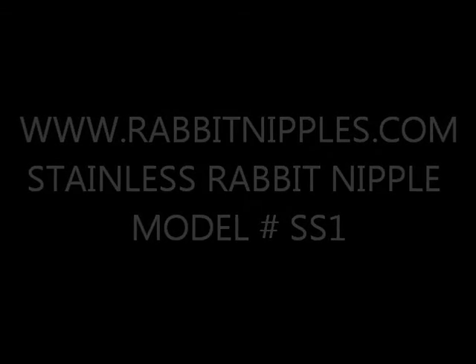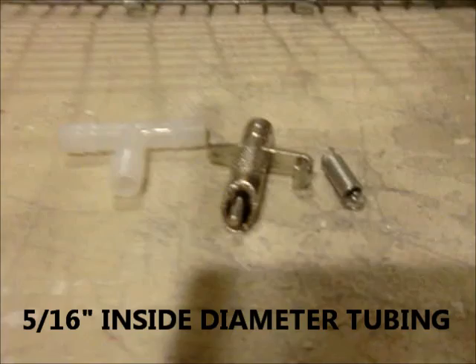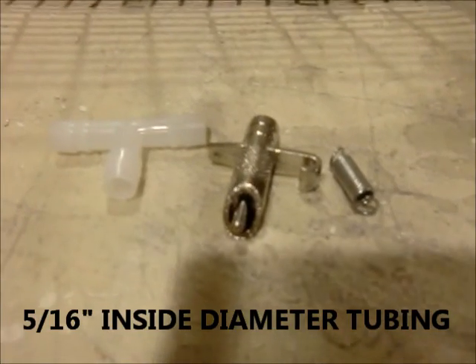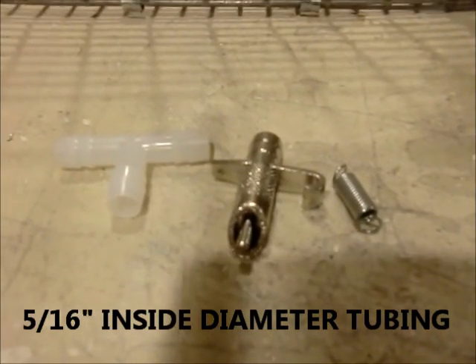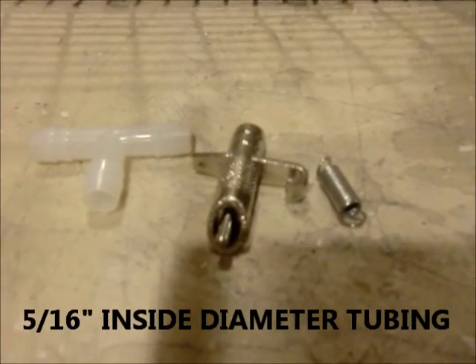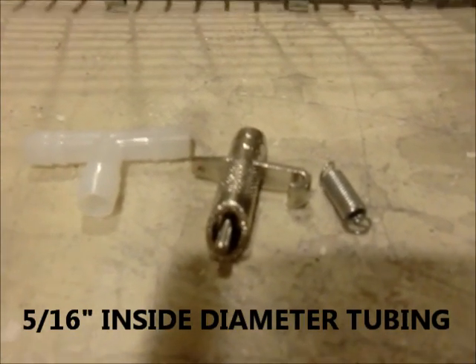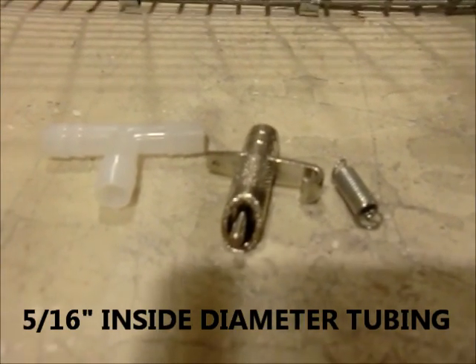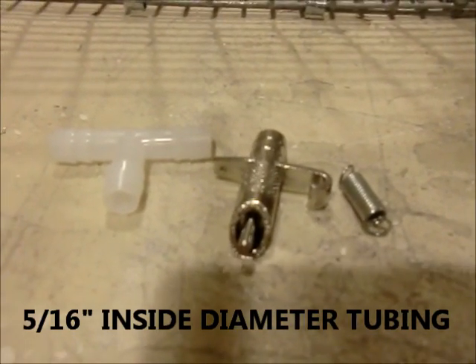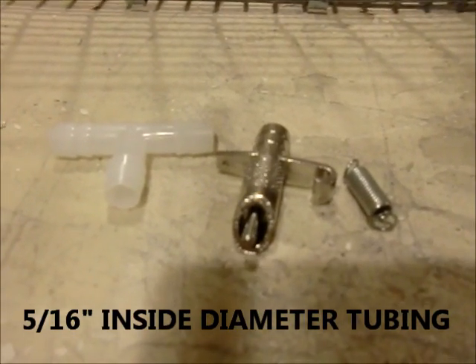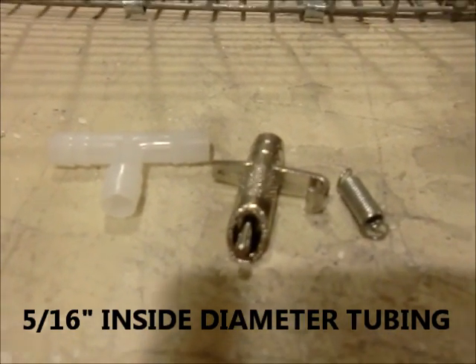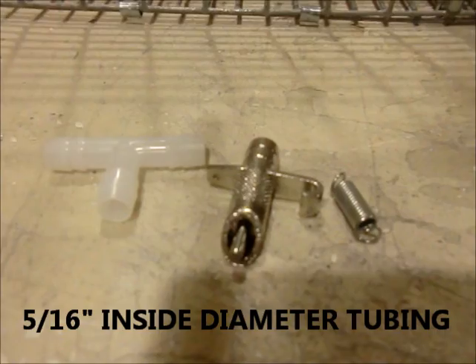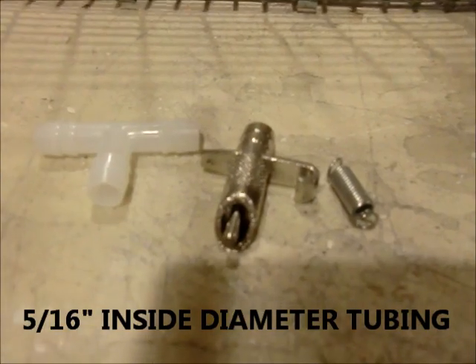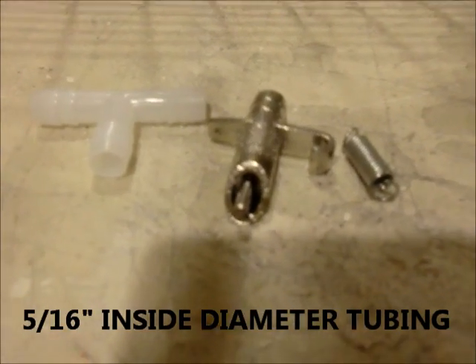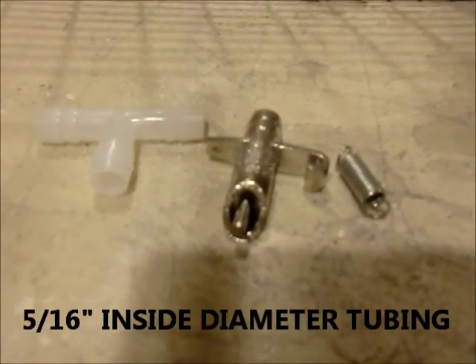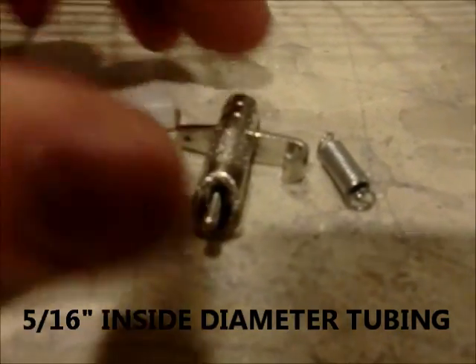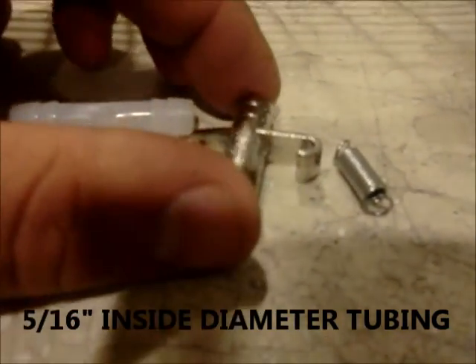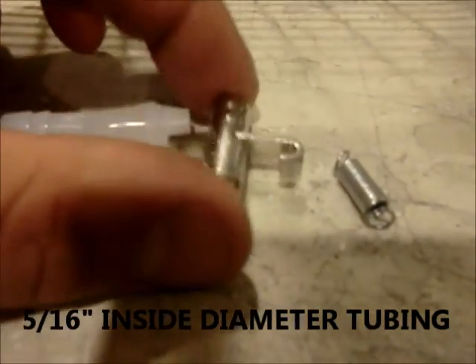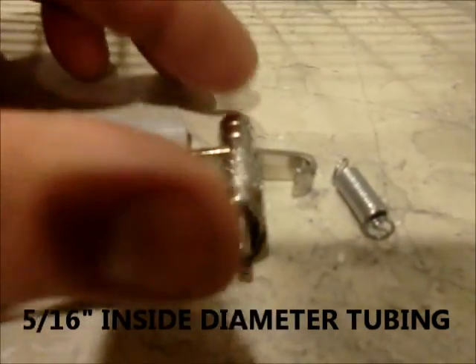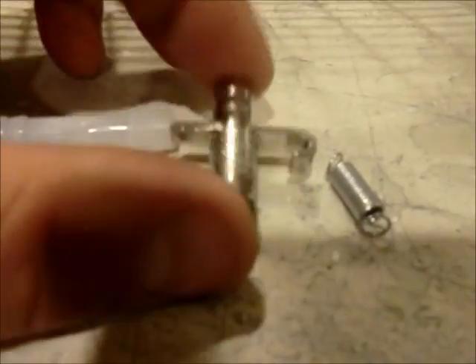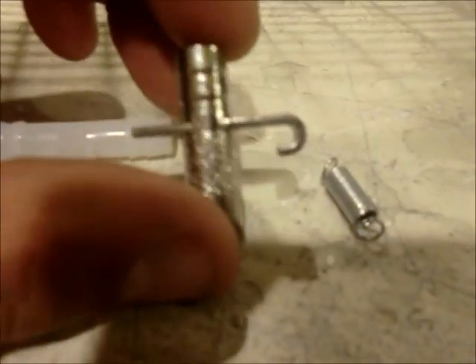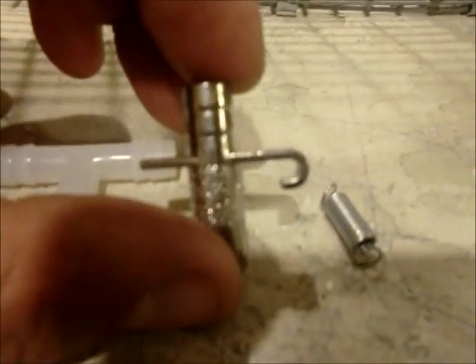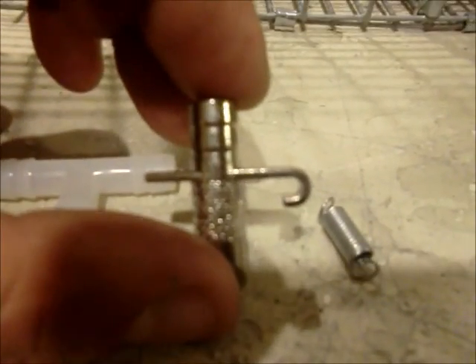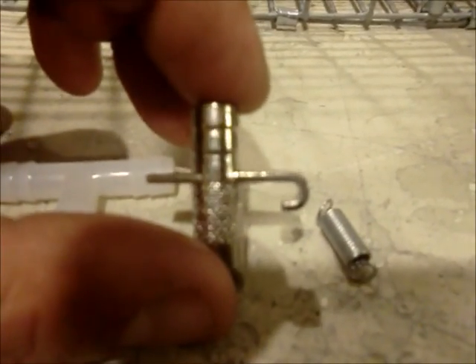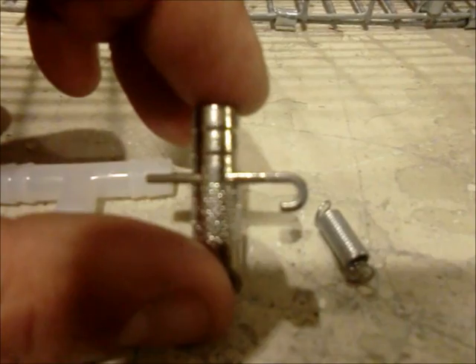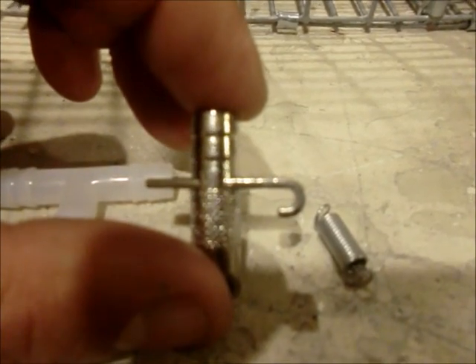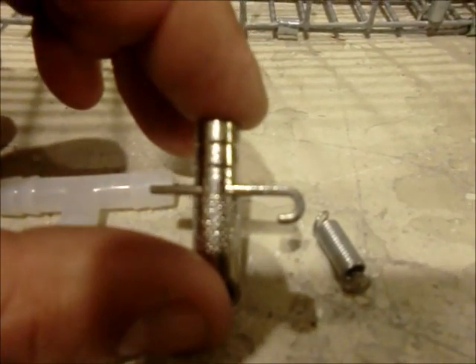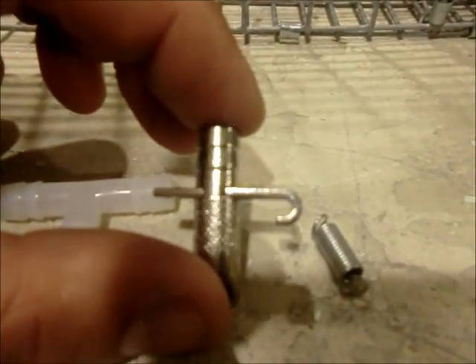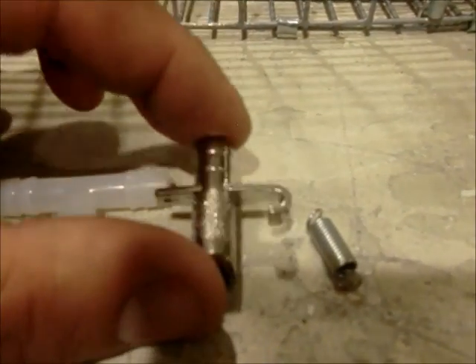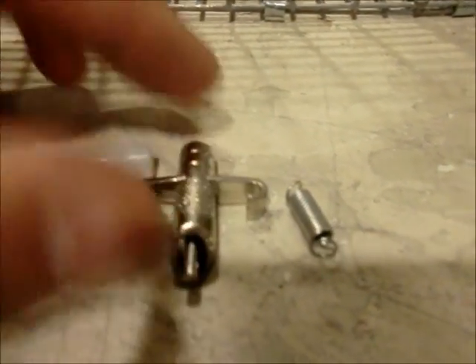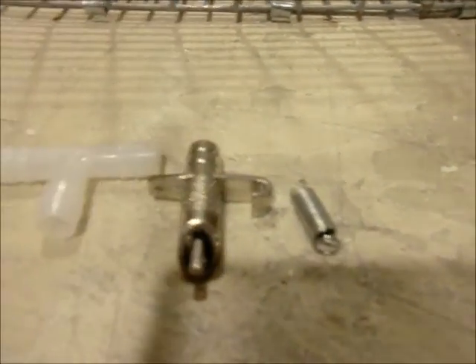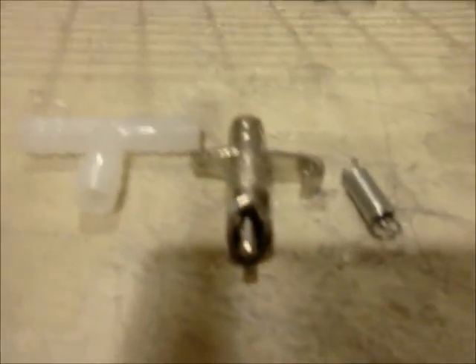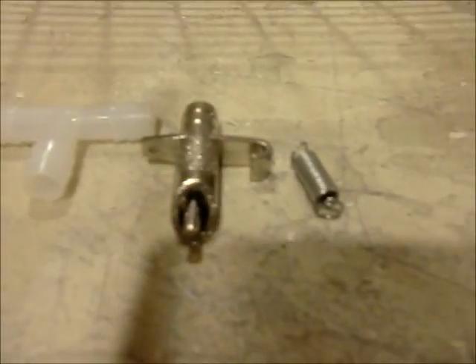This is a stainless steel 5/16 inch nipple with 5/16 inch tubing. It has a rounded-sided cage clip and comes with a T and a spring.